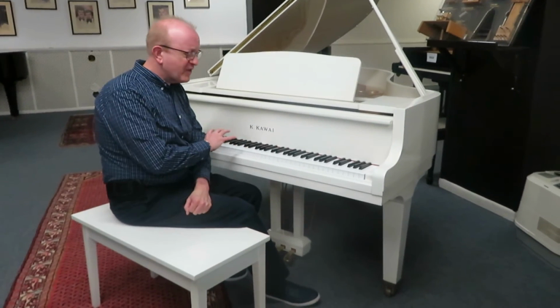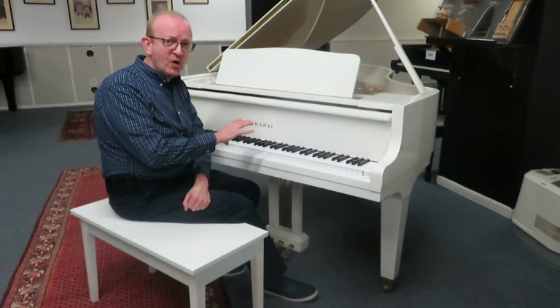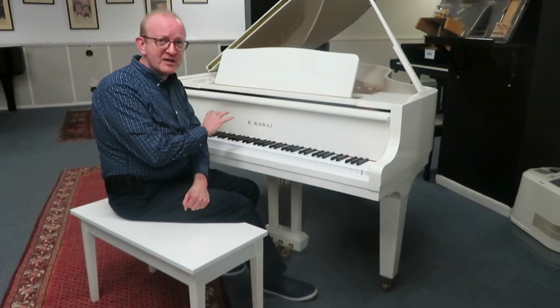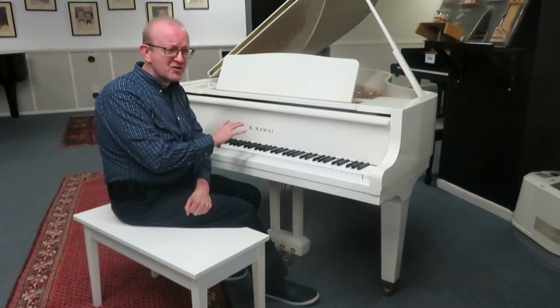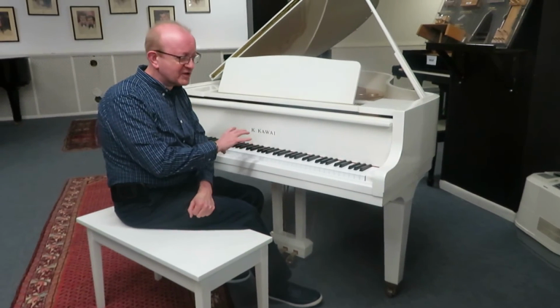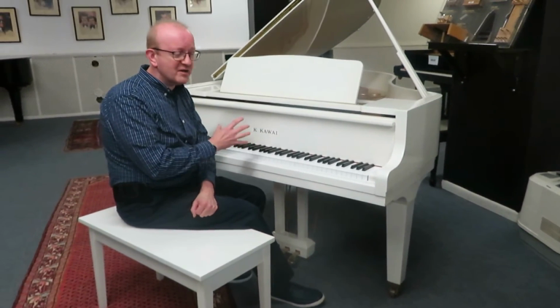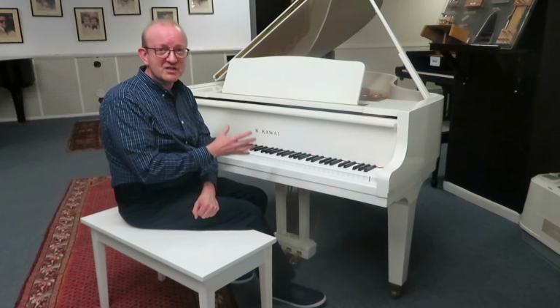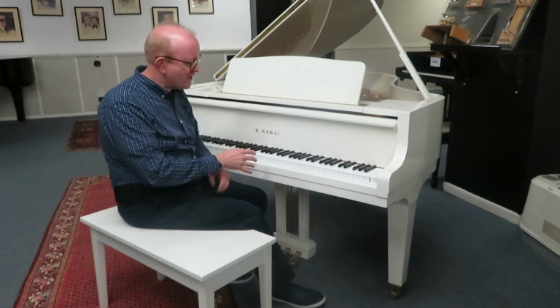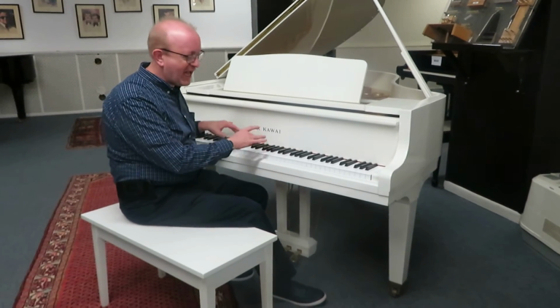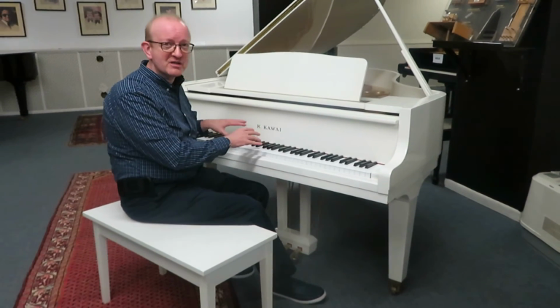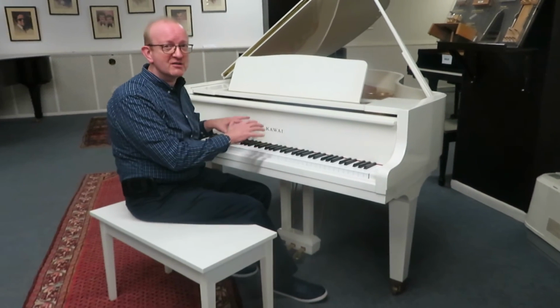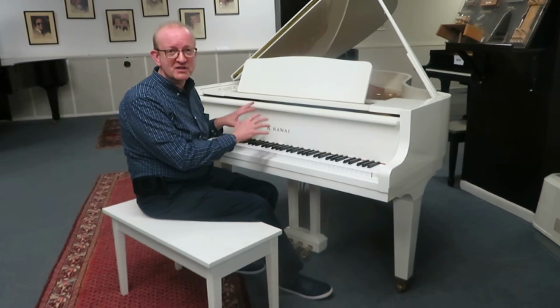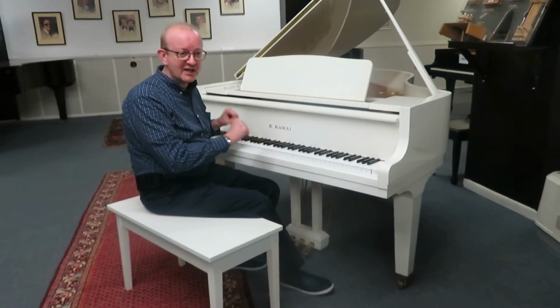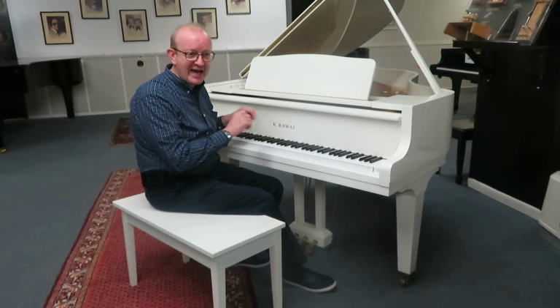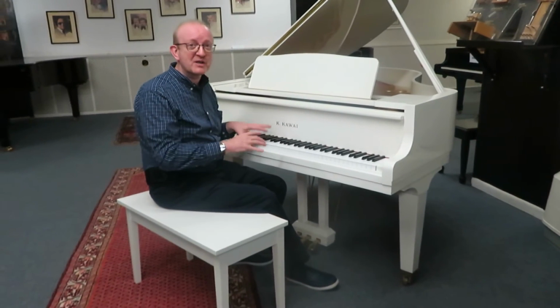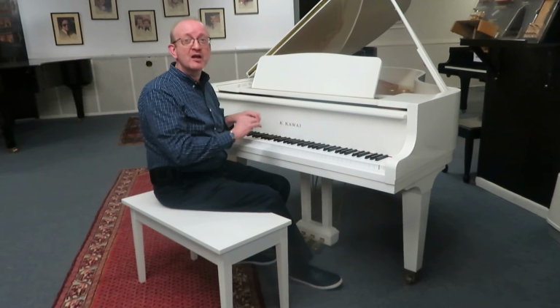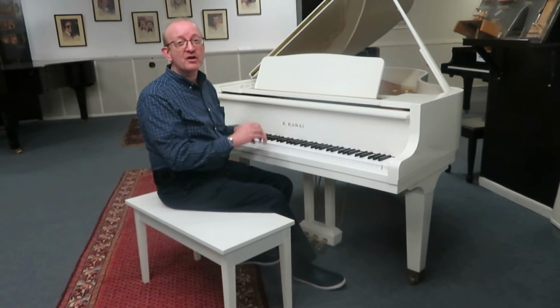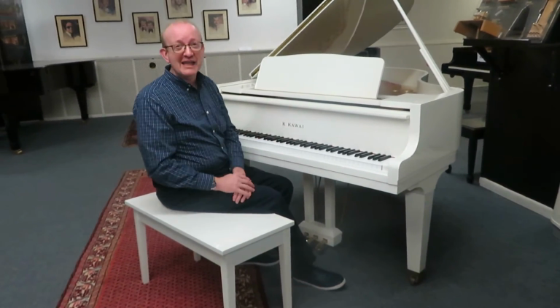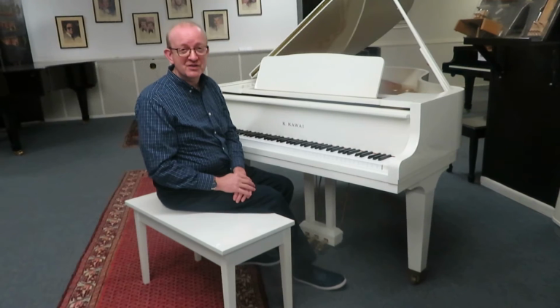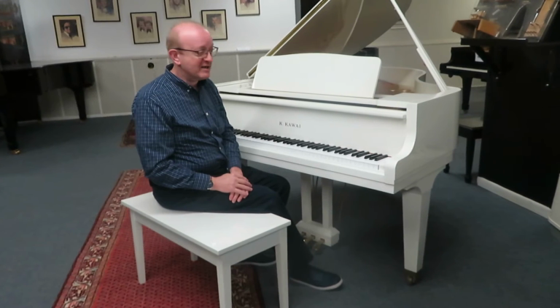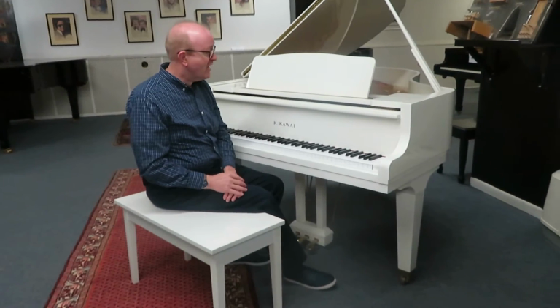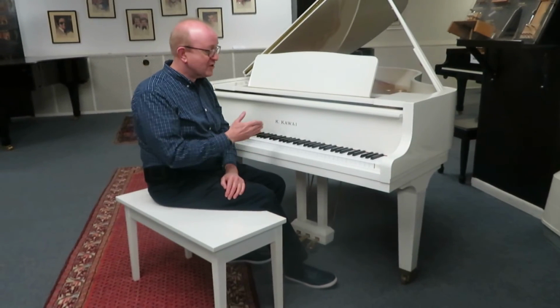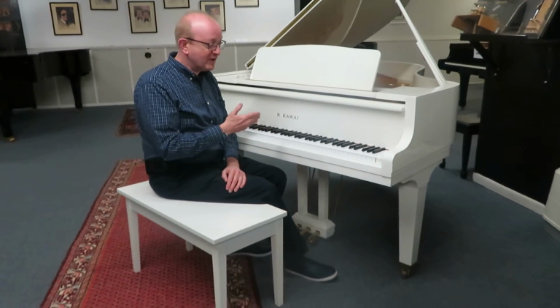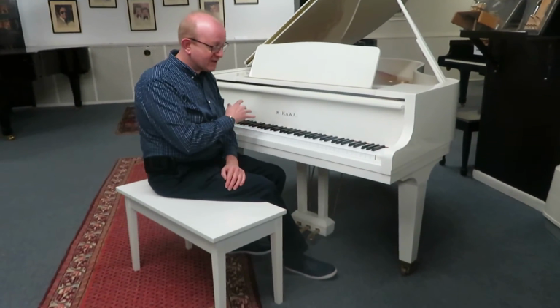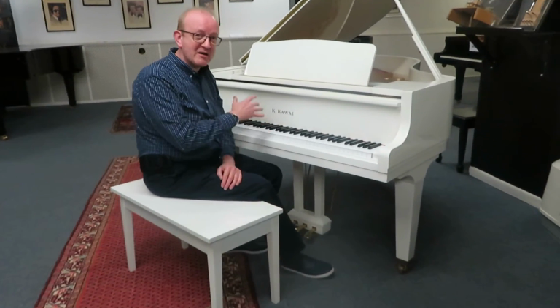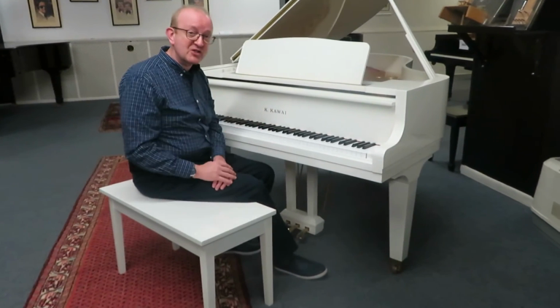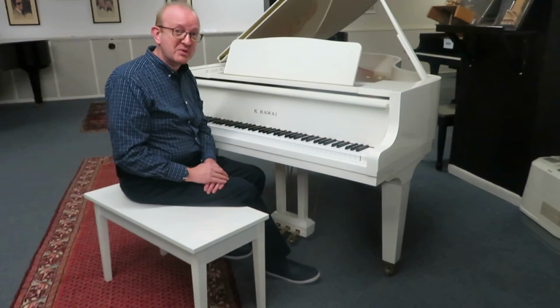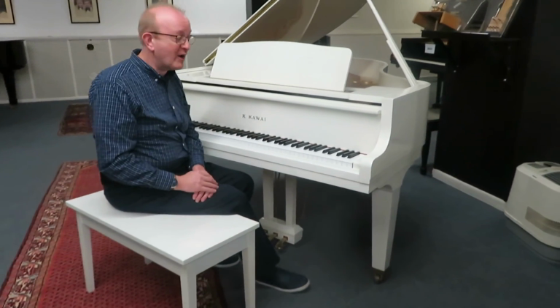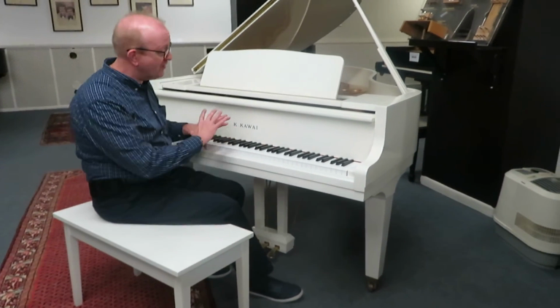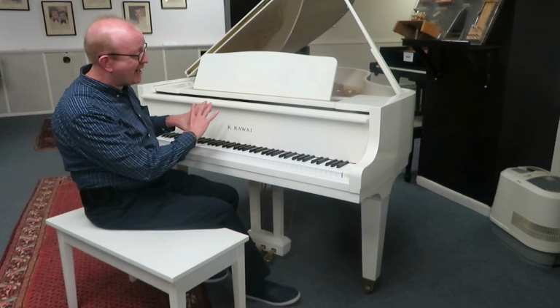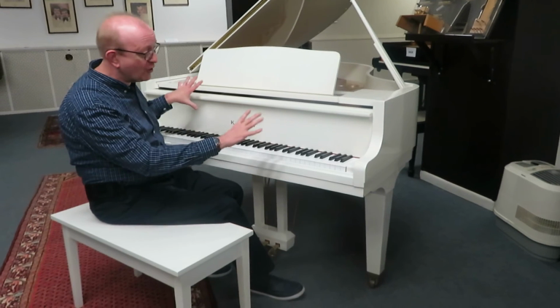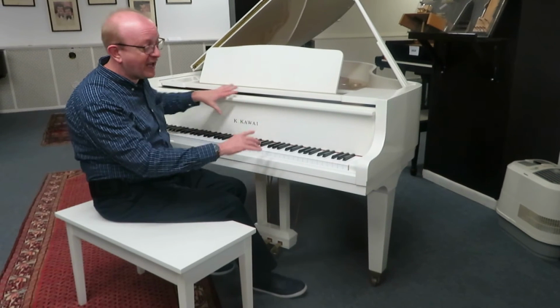The tone and the texture of the sound is just exquisite. The action is just — it's like your hands become part of the keys. It's just amazing. So it's a great musician's piano as well as a great looking piano.